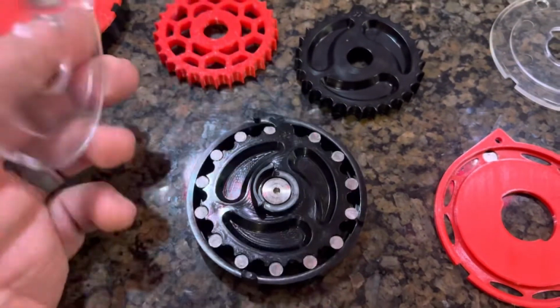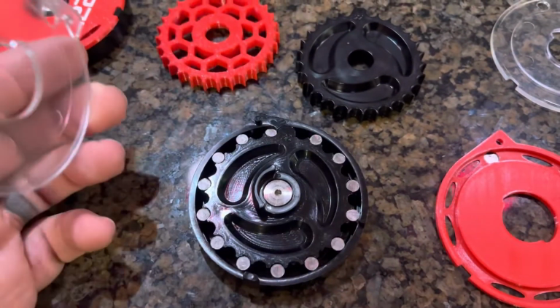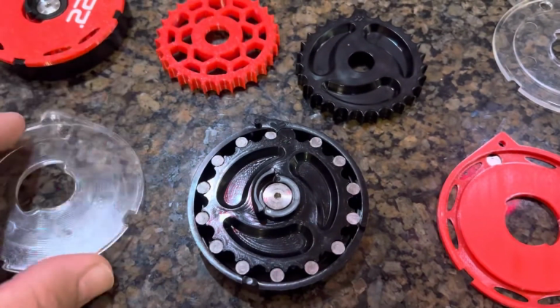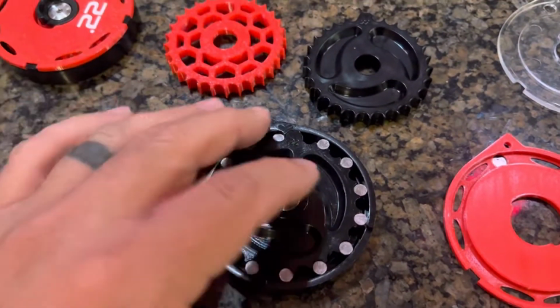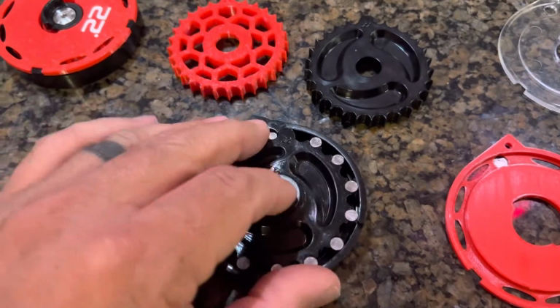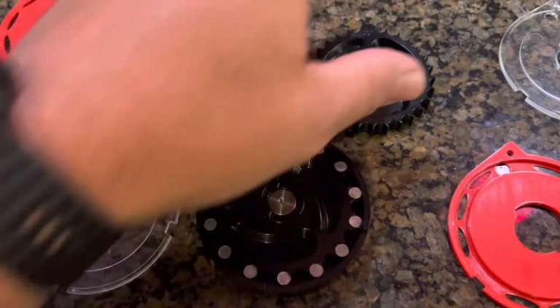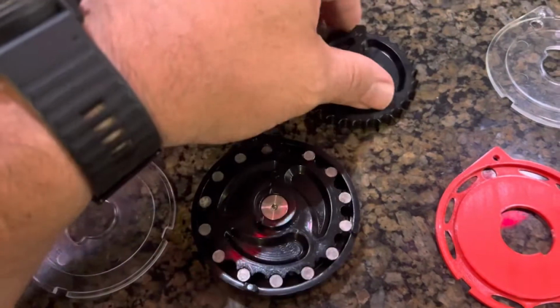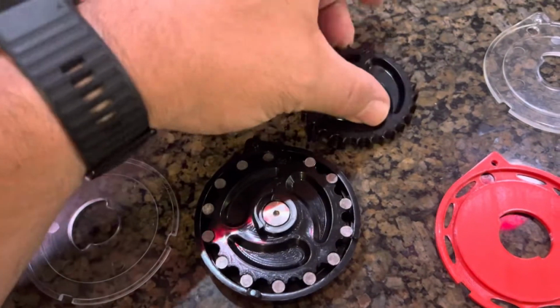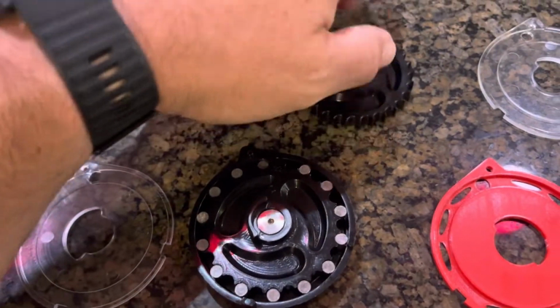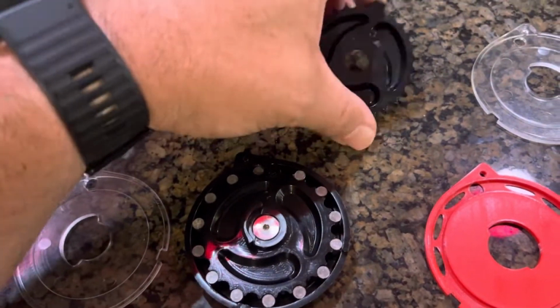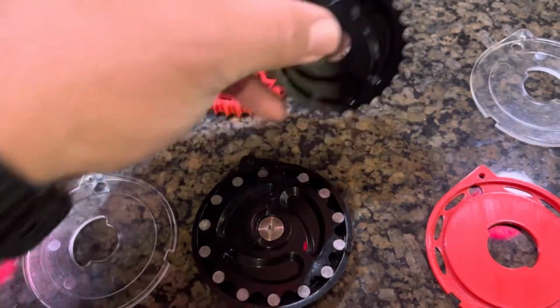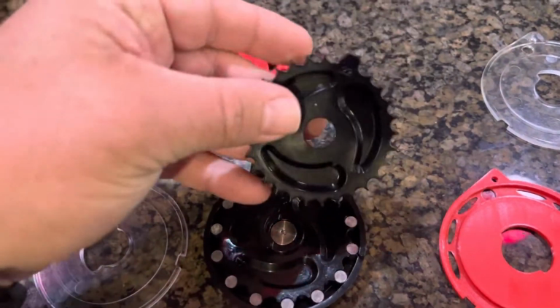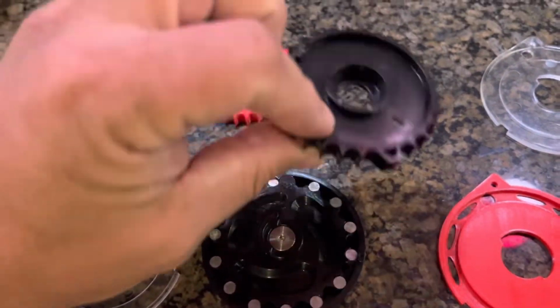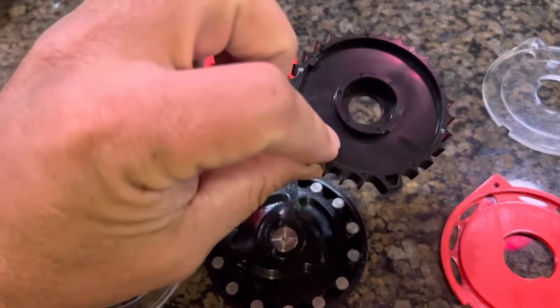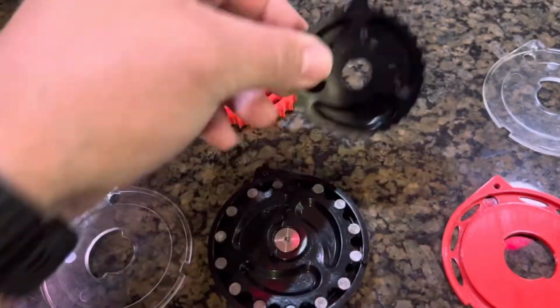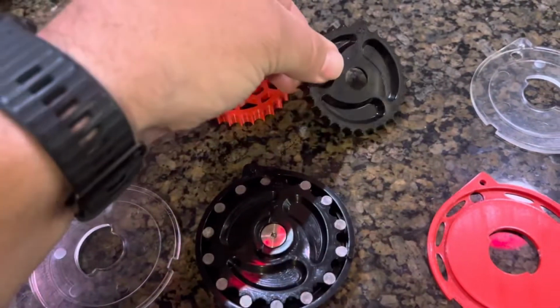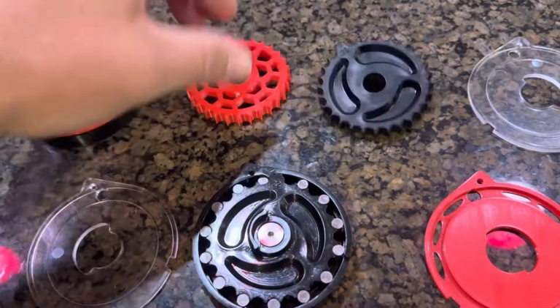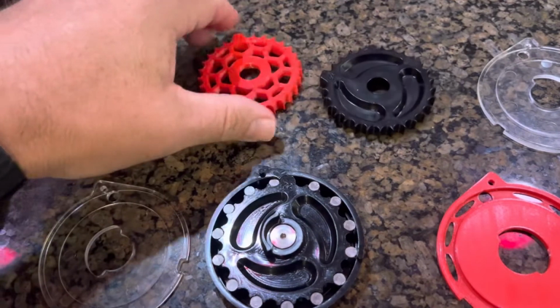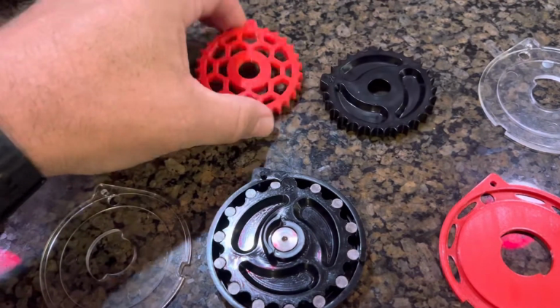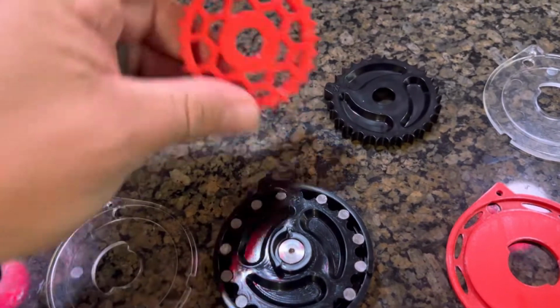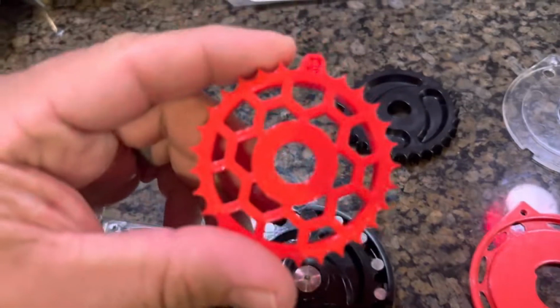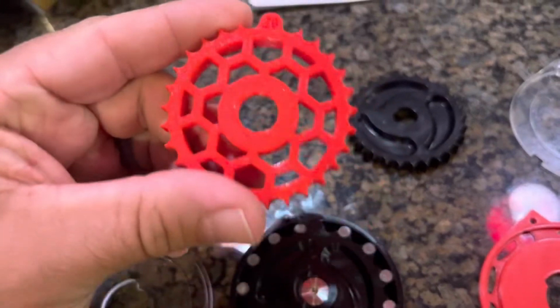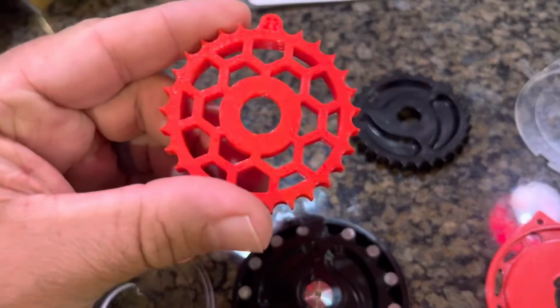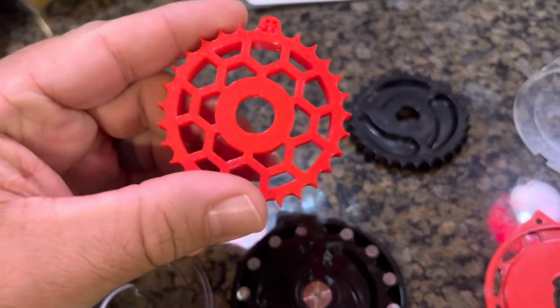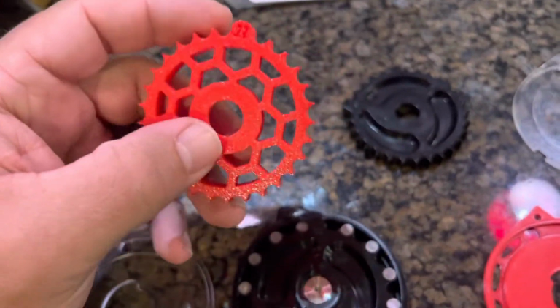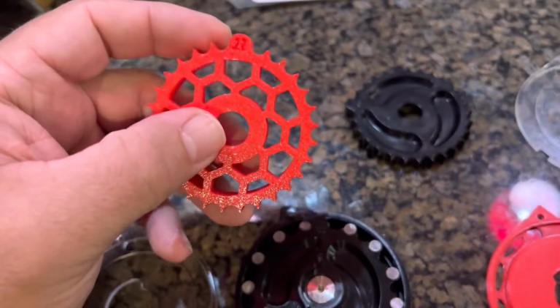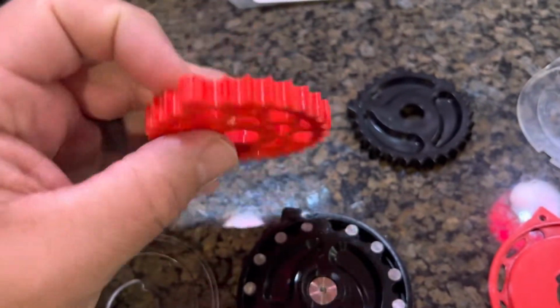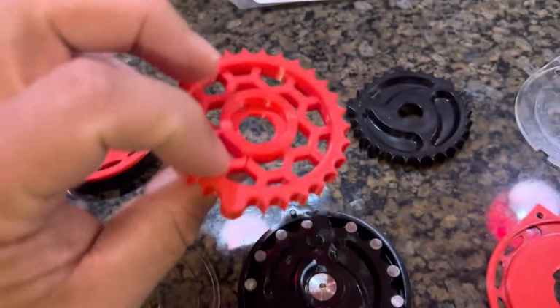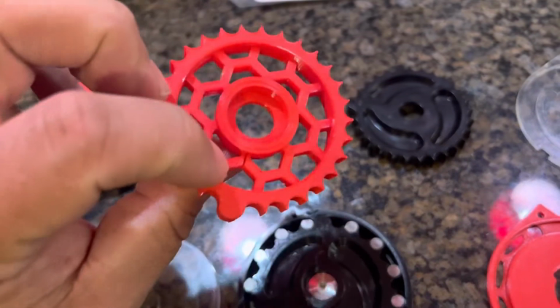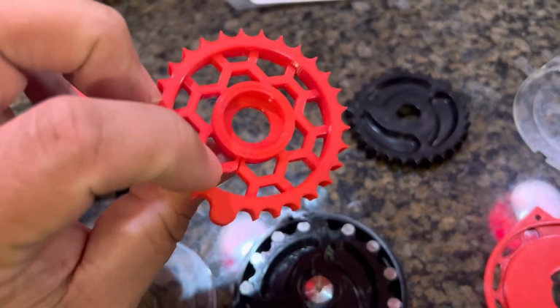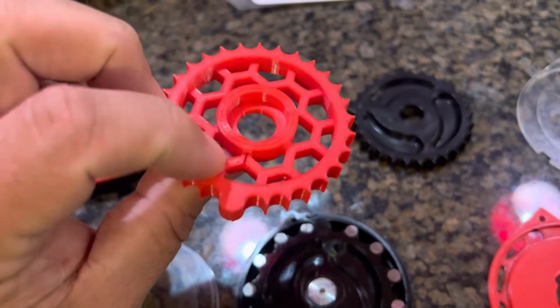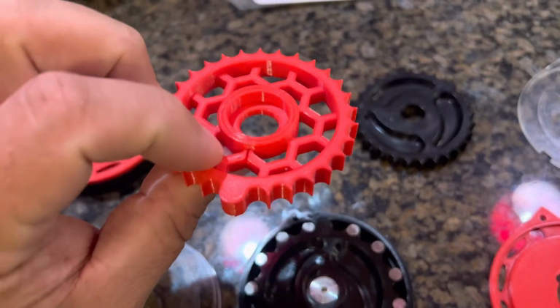We all know the impact mag — the rotary in the center is absolutely horrendous. Here is his conversion. Beautifully made, great design.